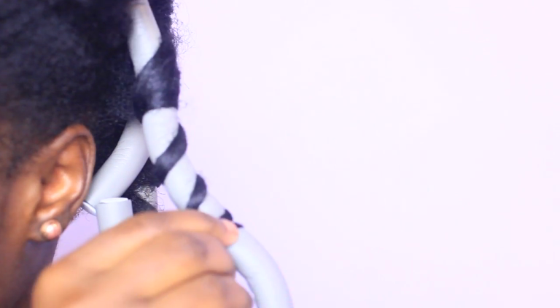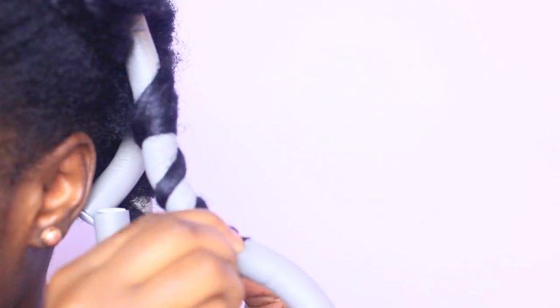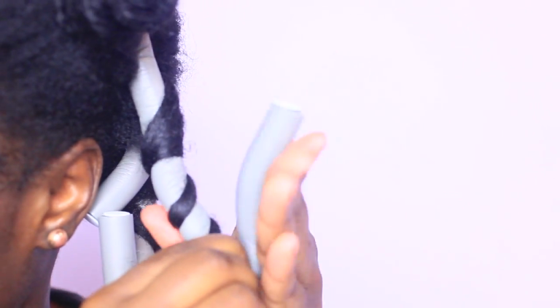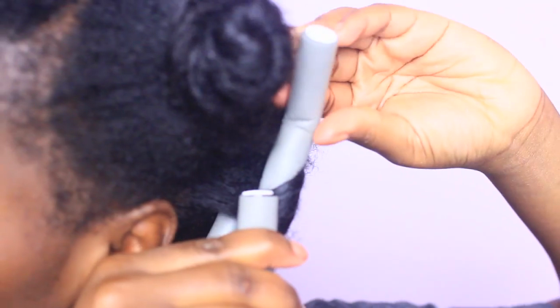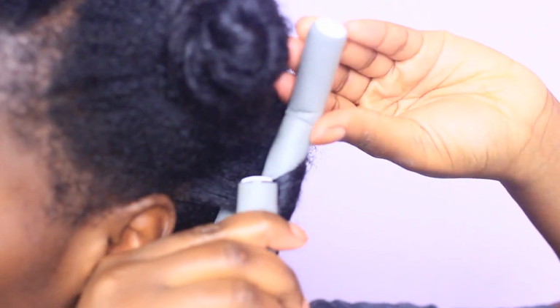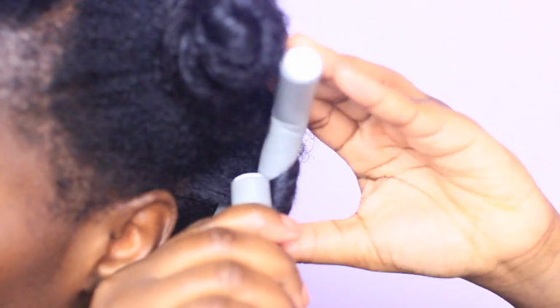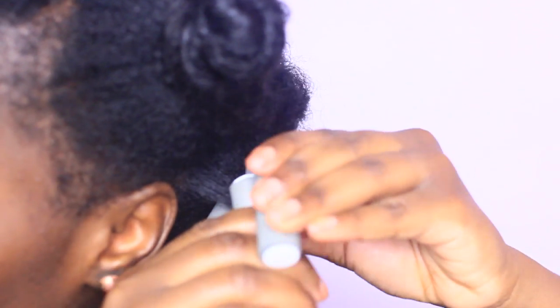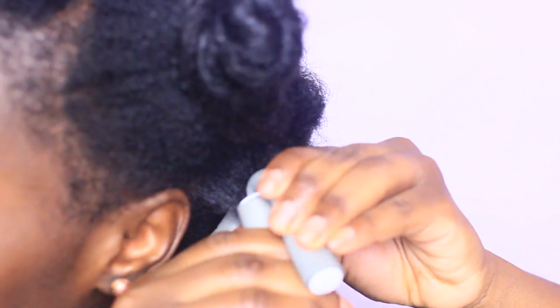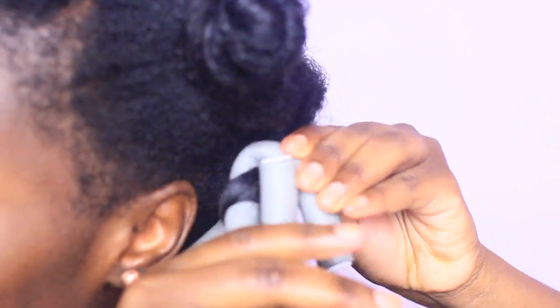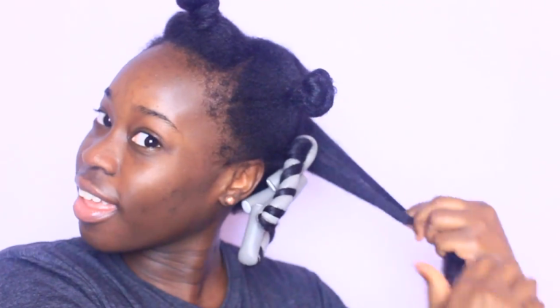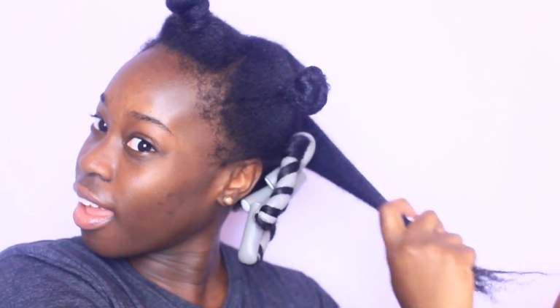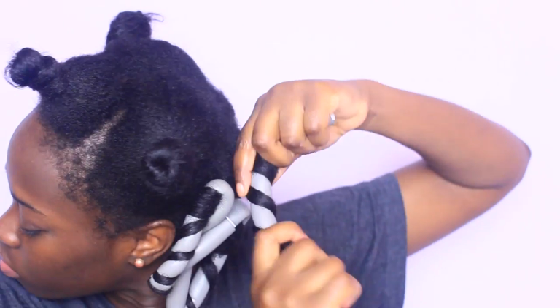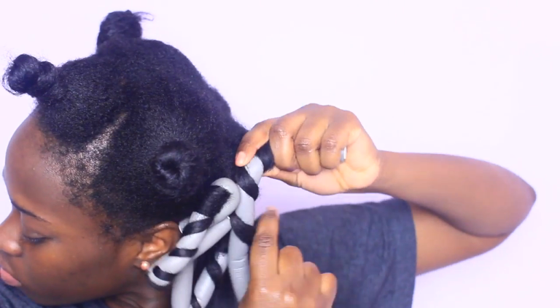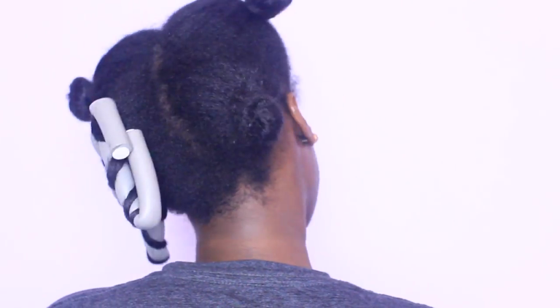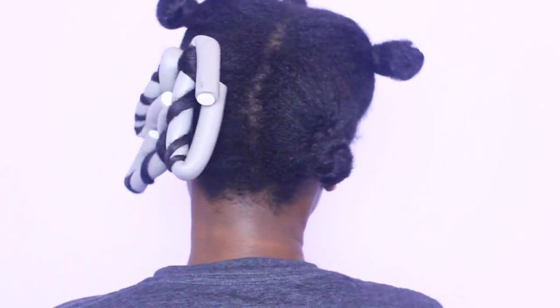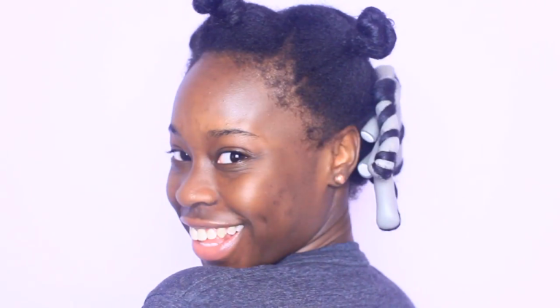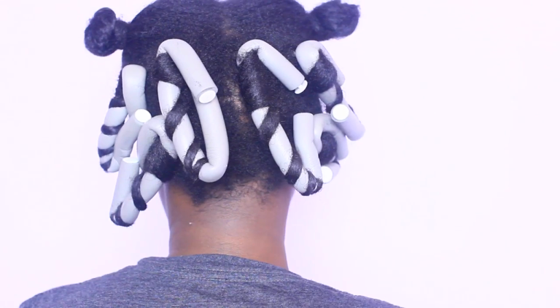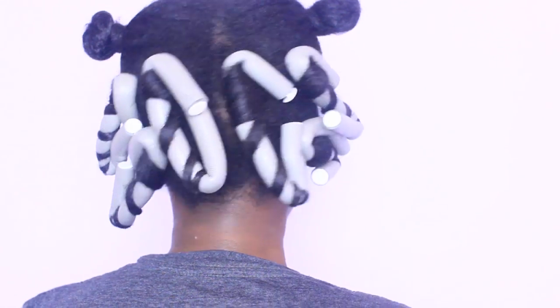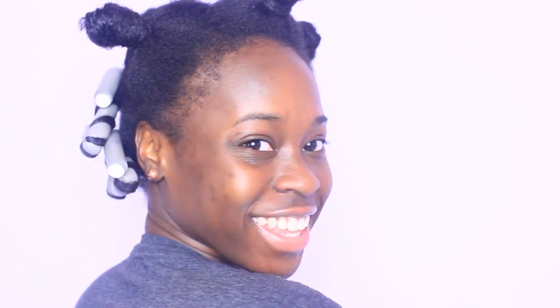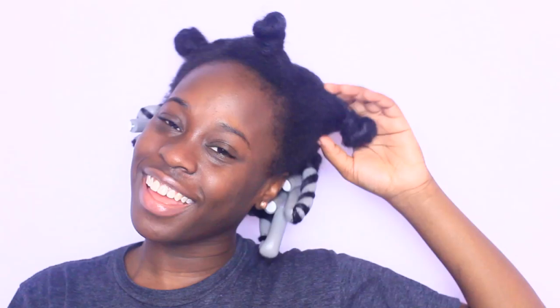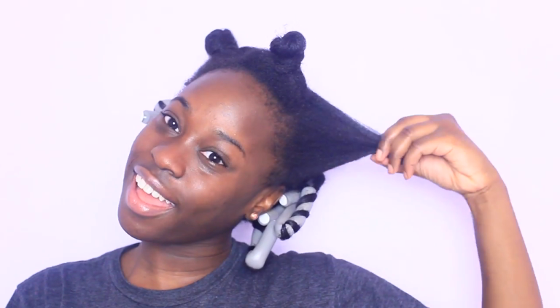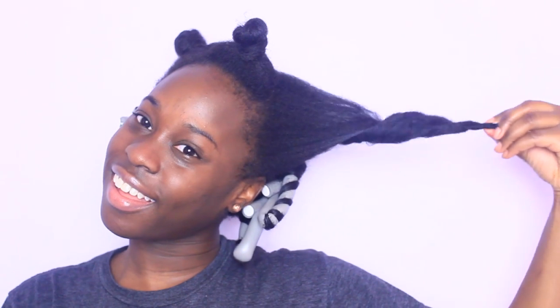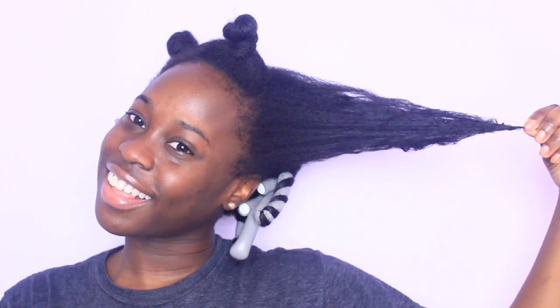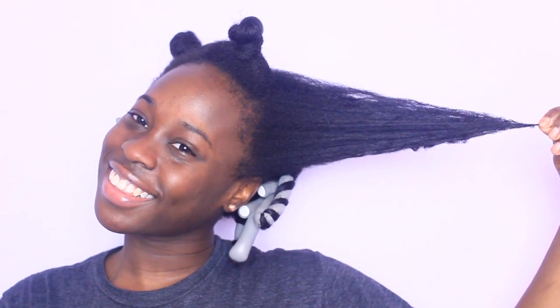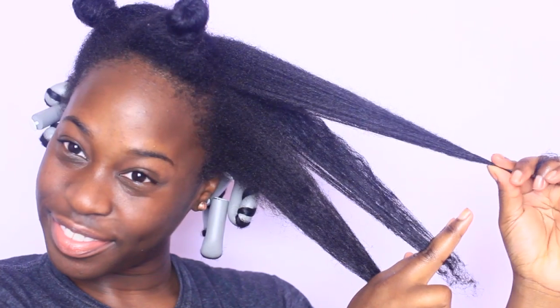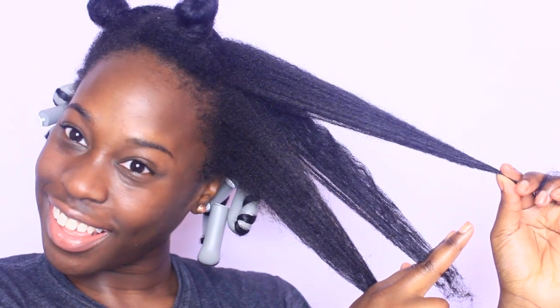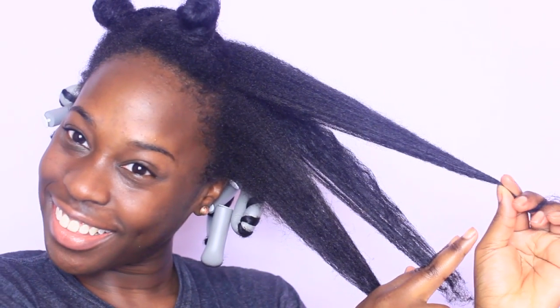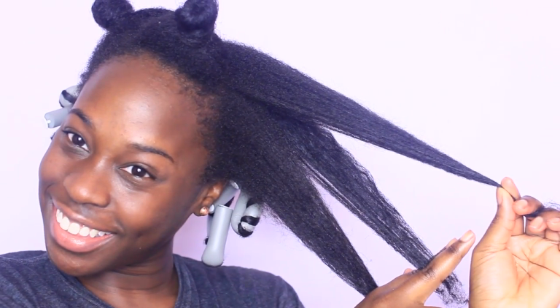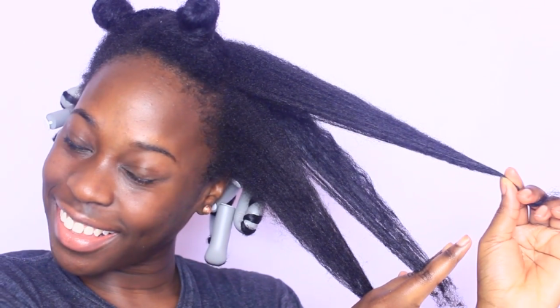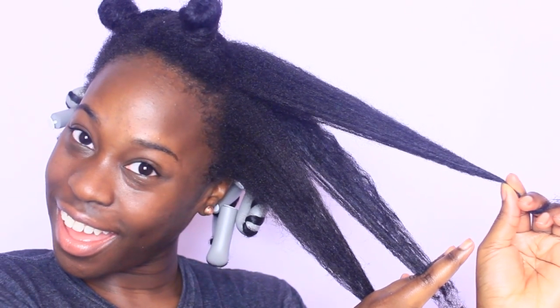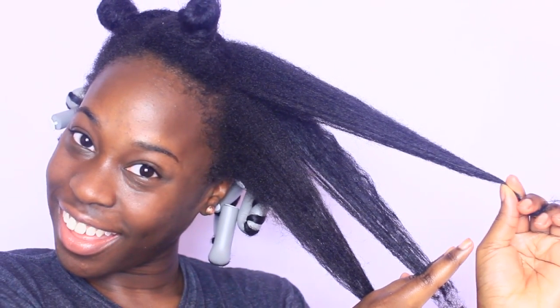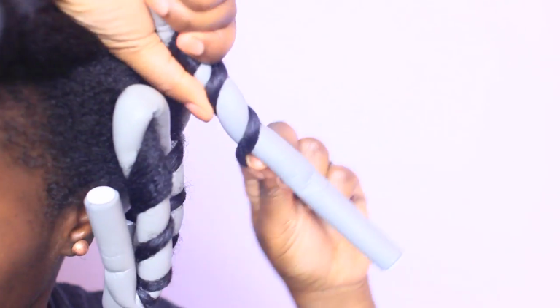Pinching it to close at the bottom and allowing the ends to meet at the top. I finish up that section with three flexi rods, doing the same to the other side for a total of six. Moving on to the front, we're going to separate this into three equal parts on both sides, following the same technique.